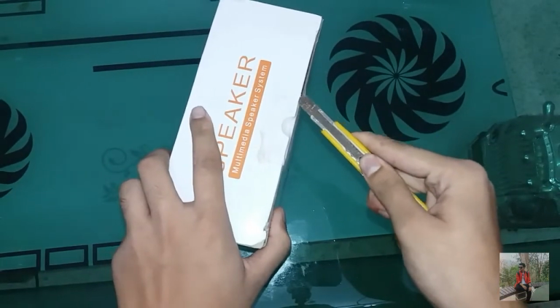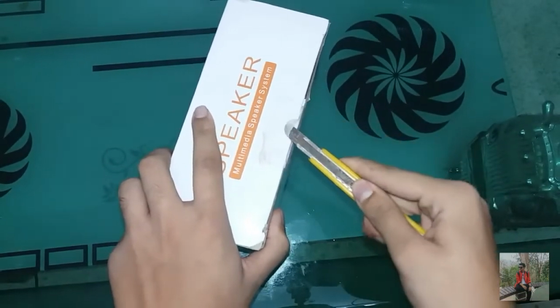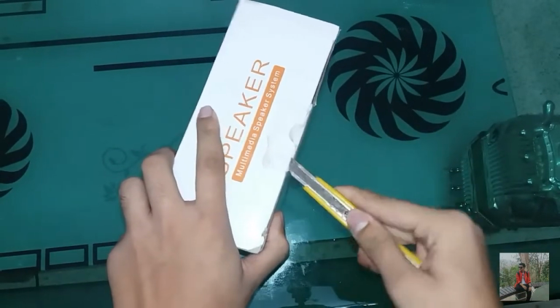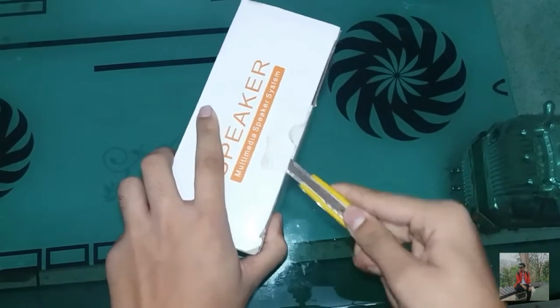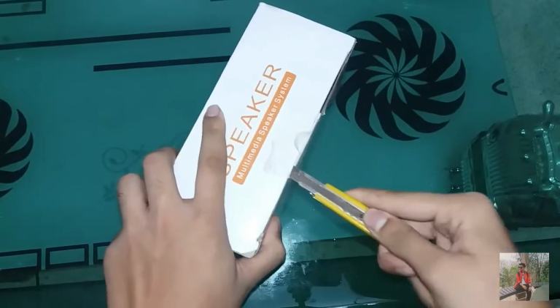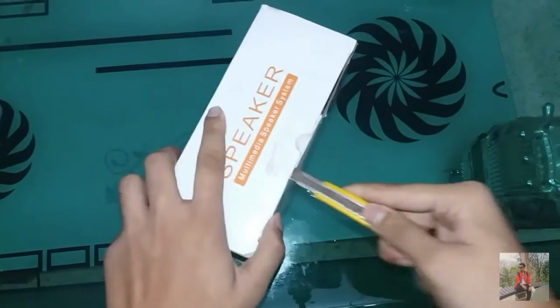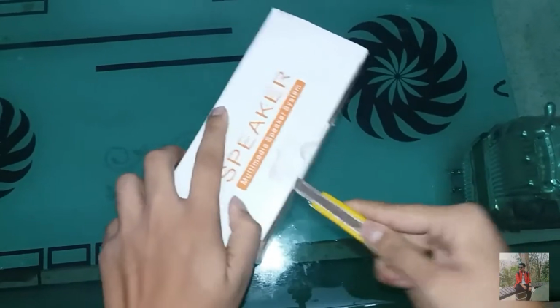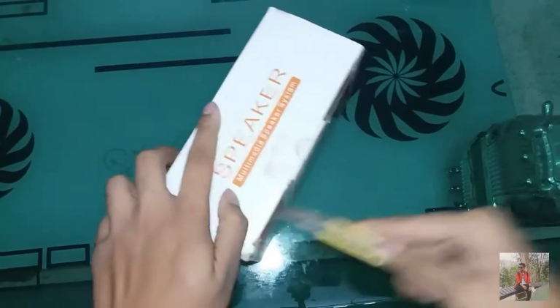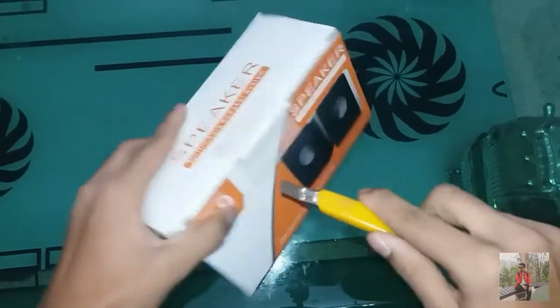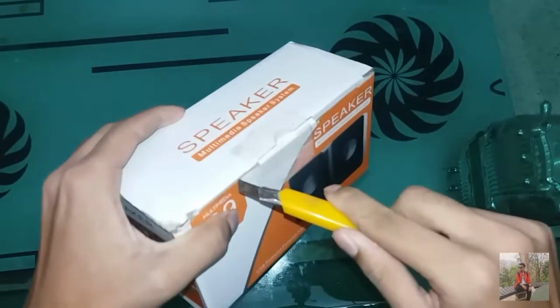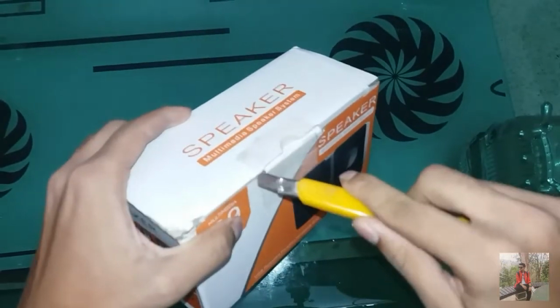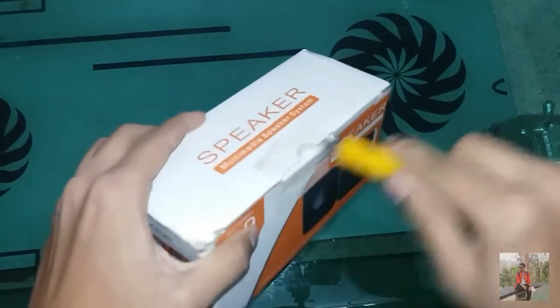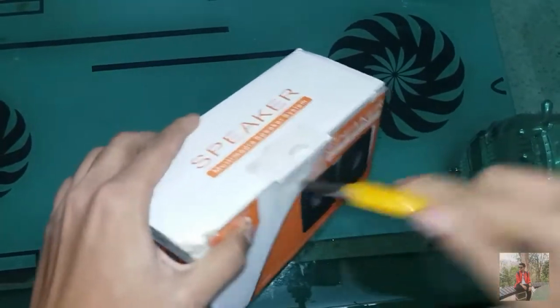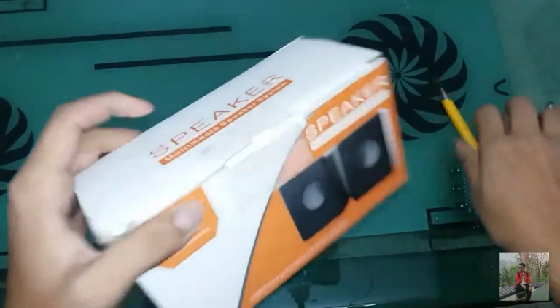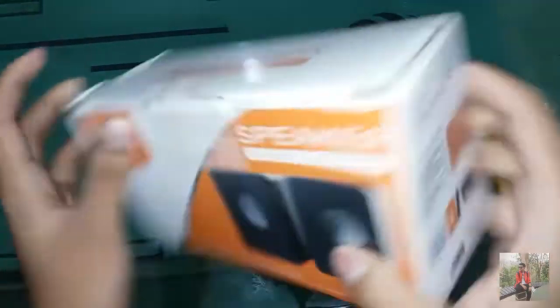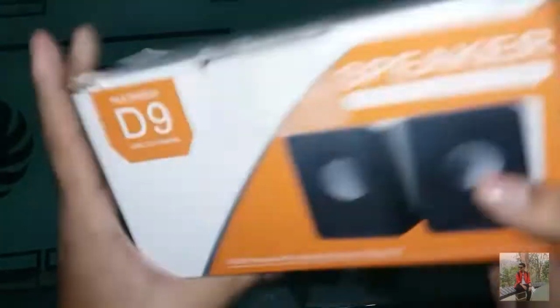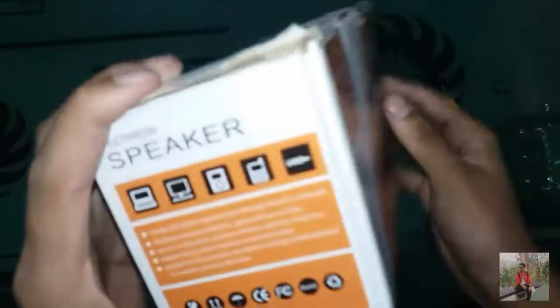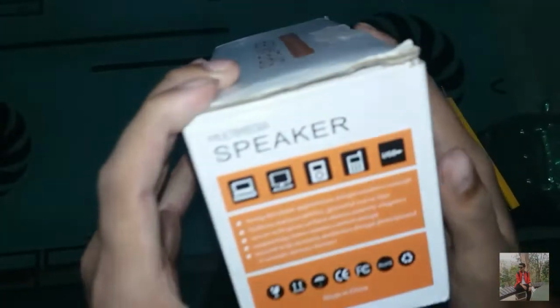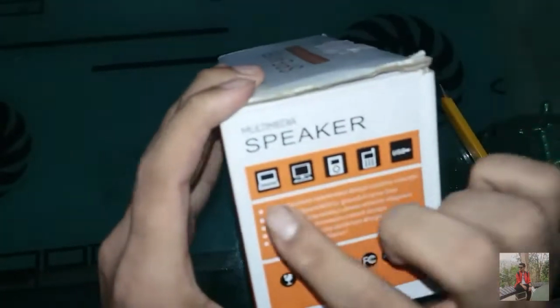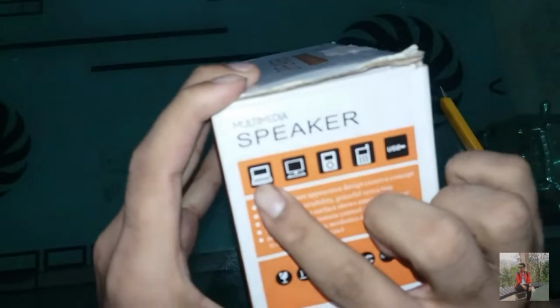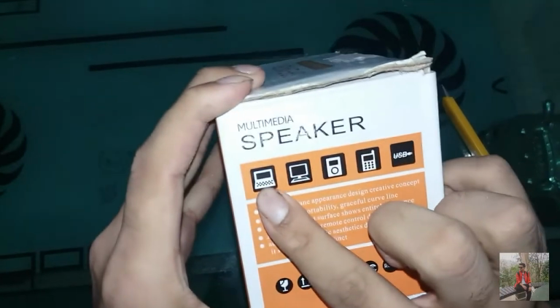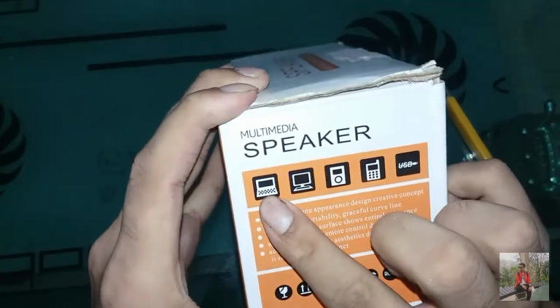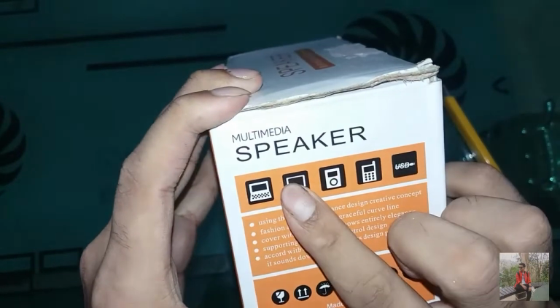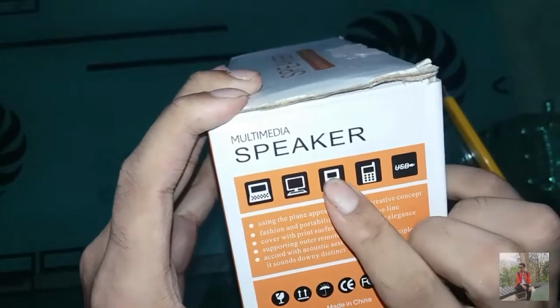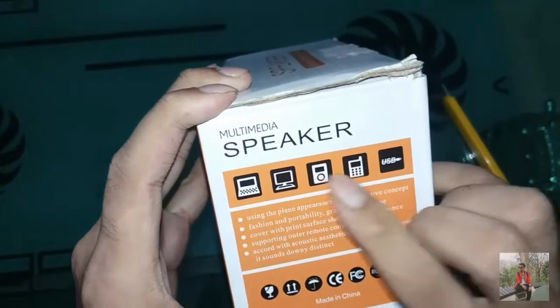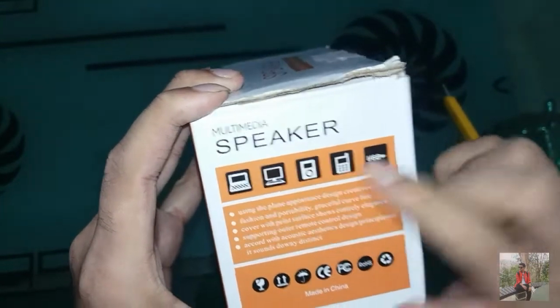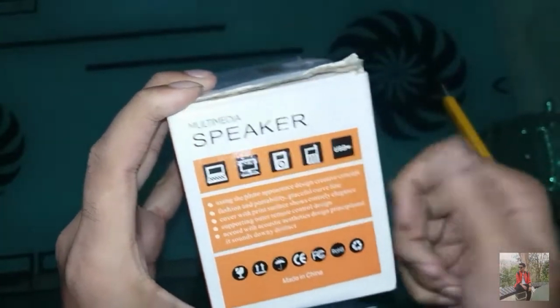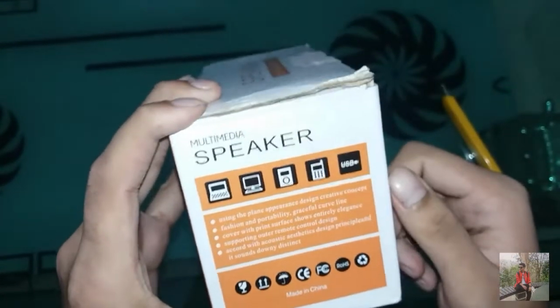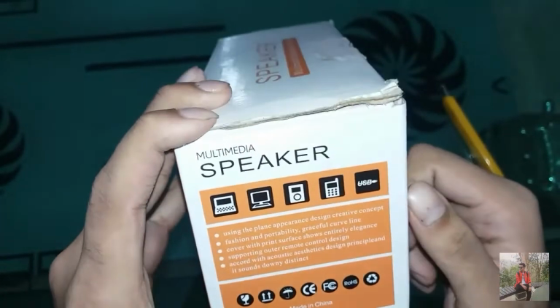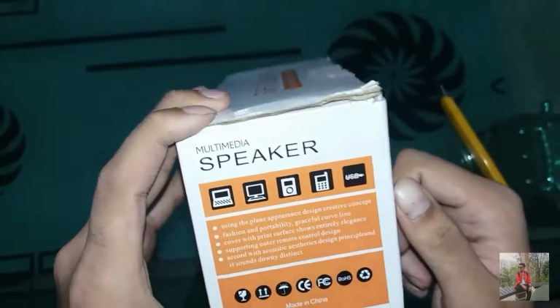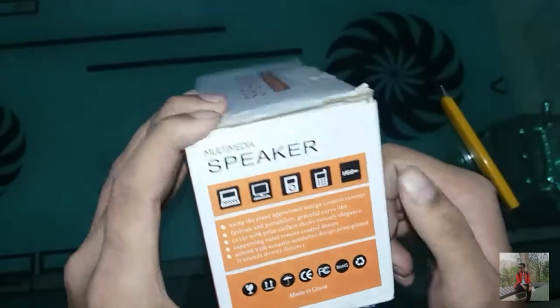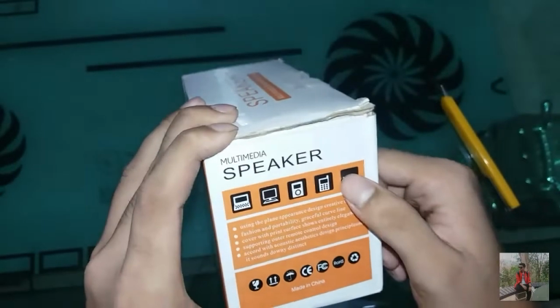It's a high quality box. Here is the box. You can use it with the laptop, desktop, mobile and mobile. You can use the MP3.